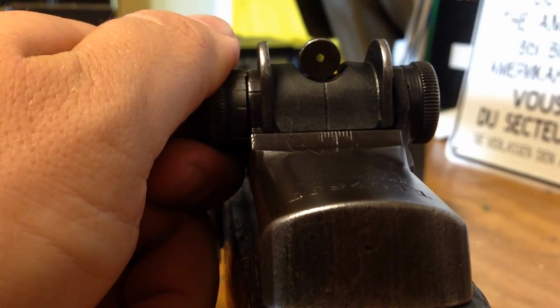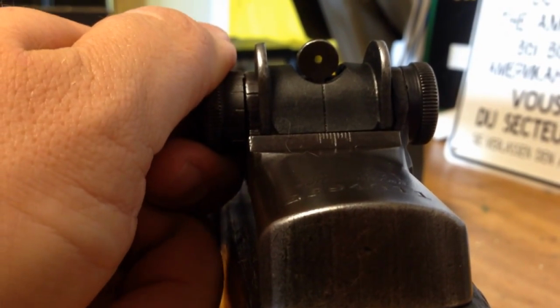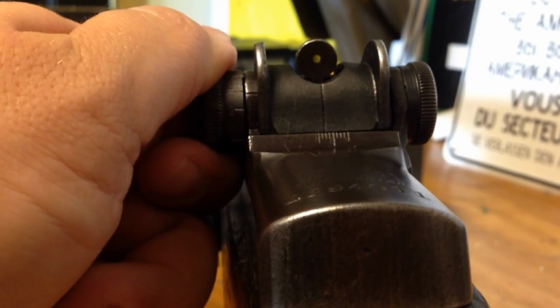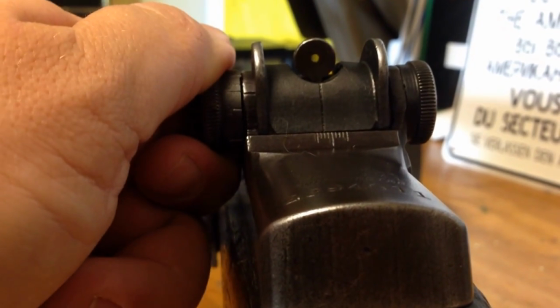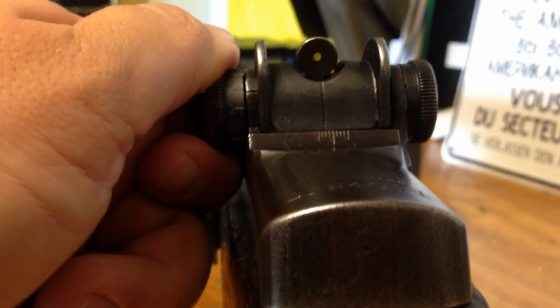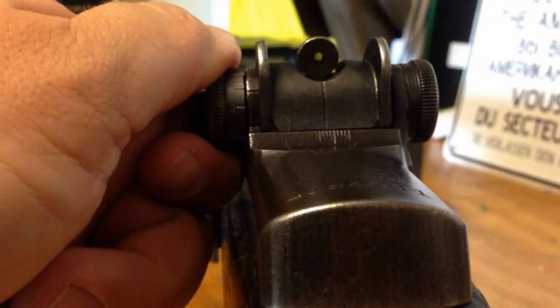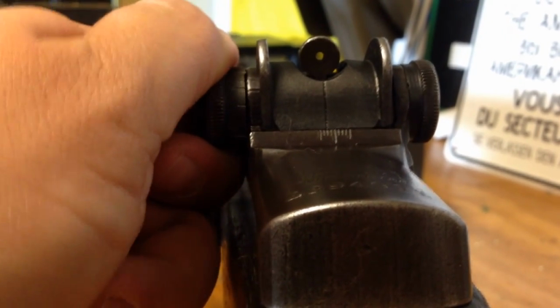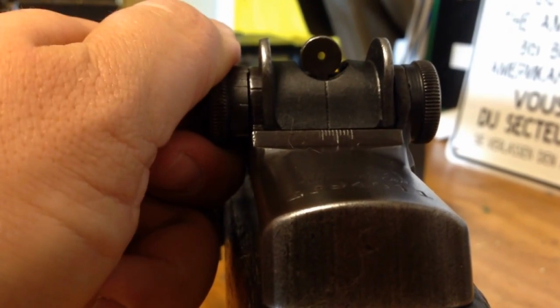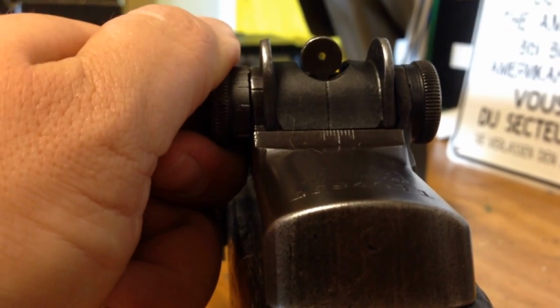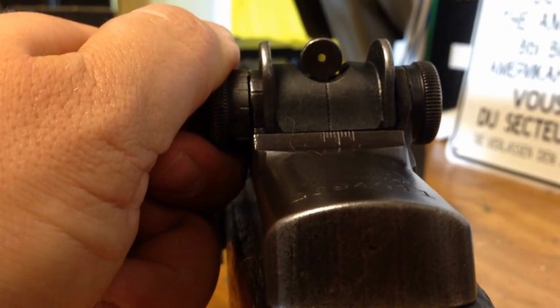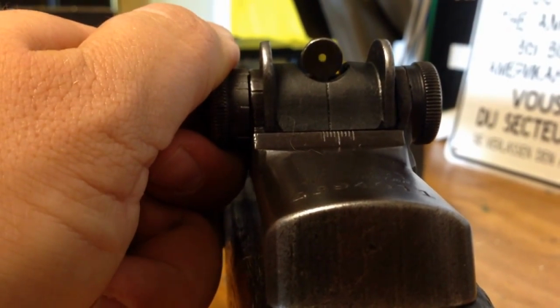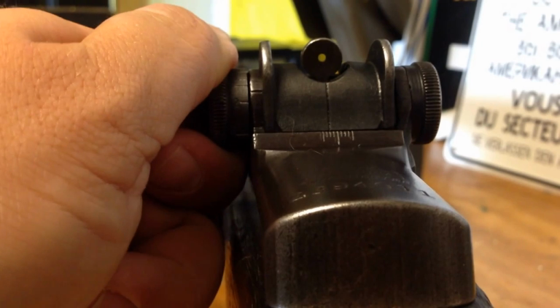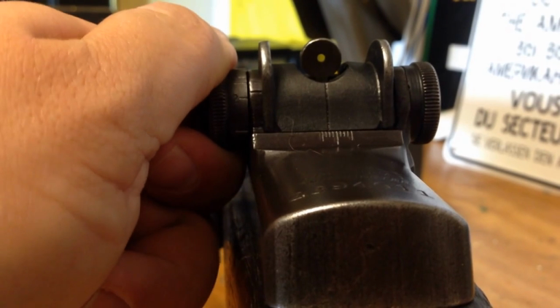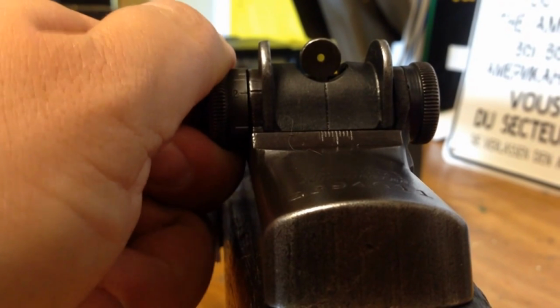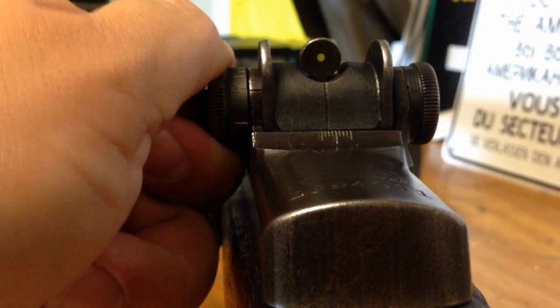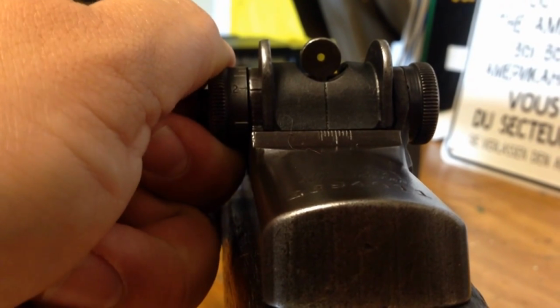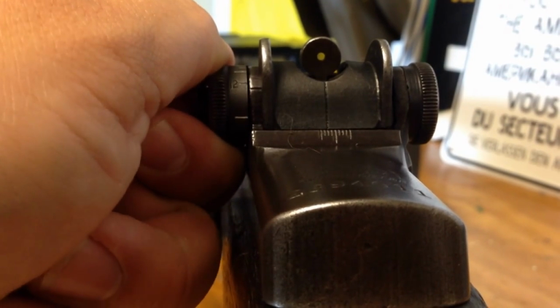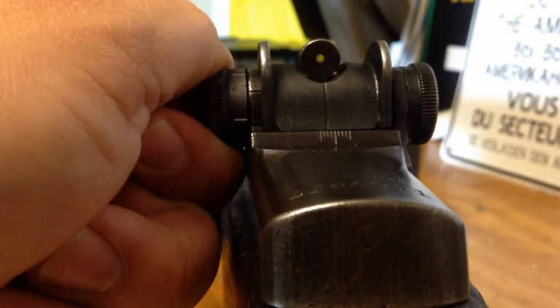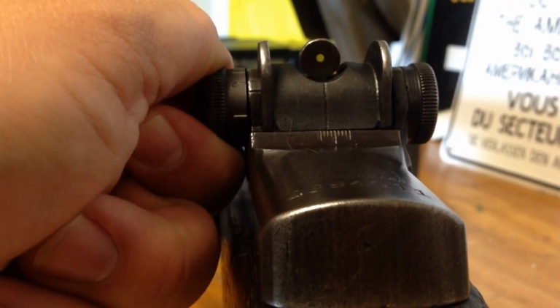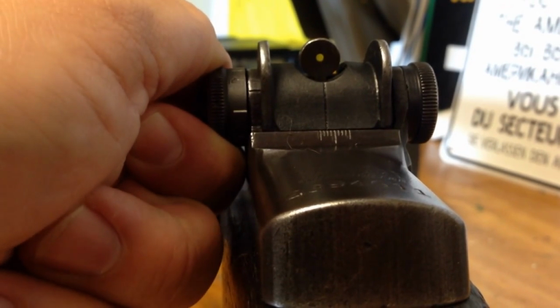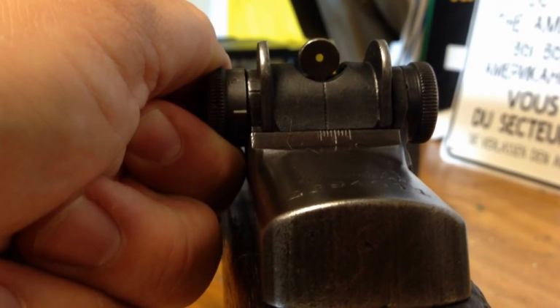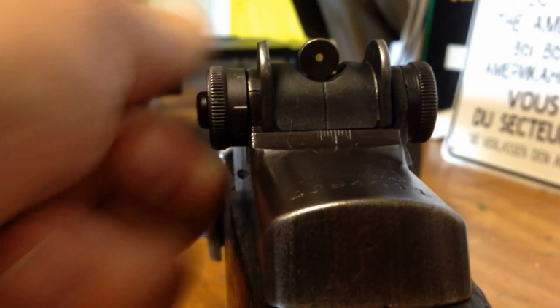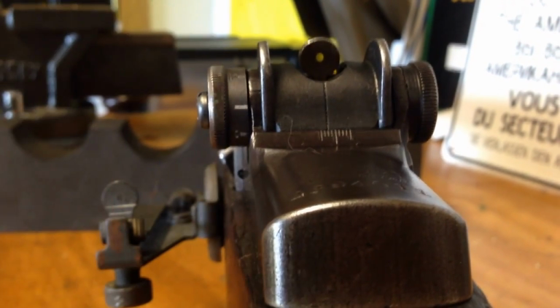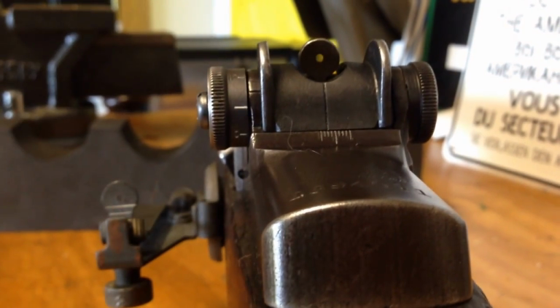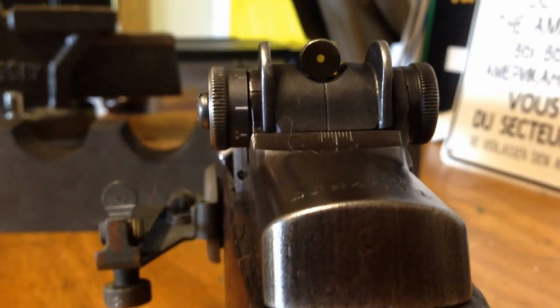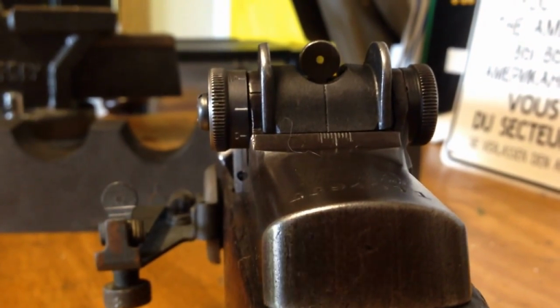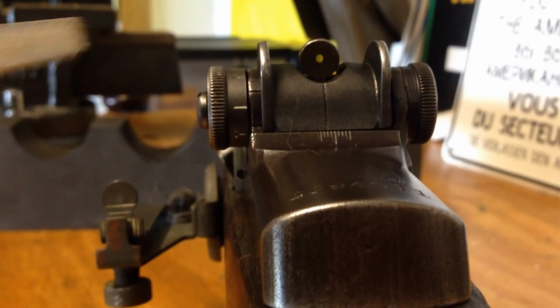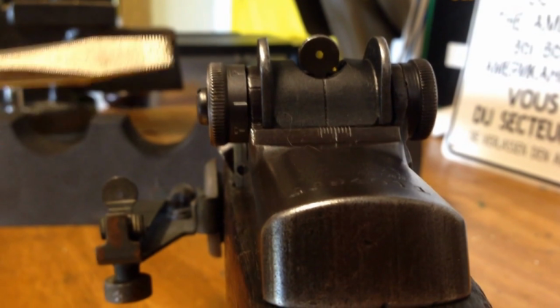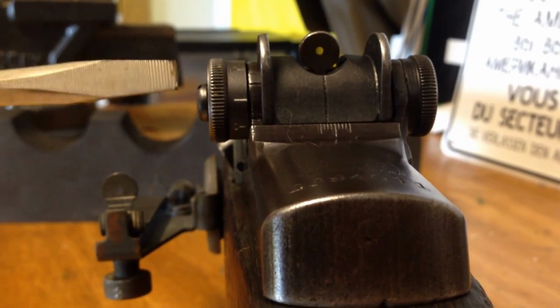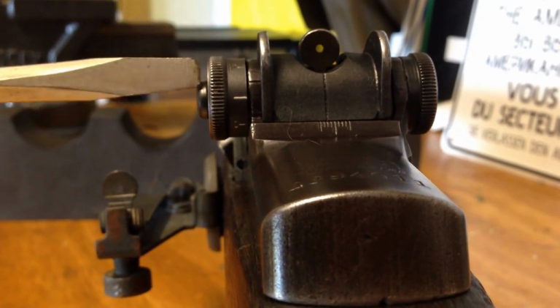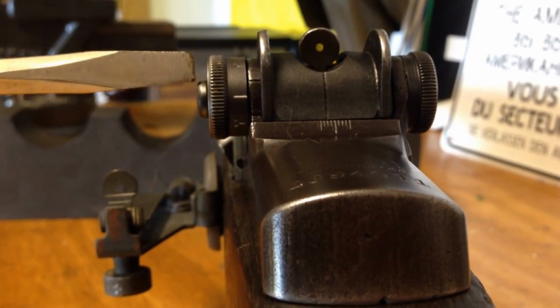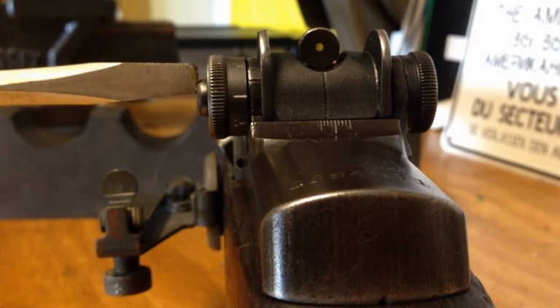Go down eight more clicks, which is the amount of clicks I want to set this one at. Then tighten the screw without turning the elevation knob.